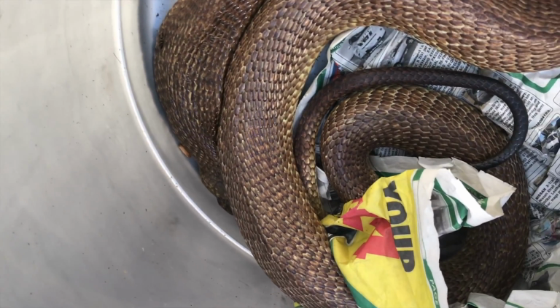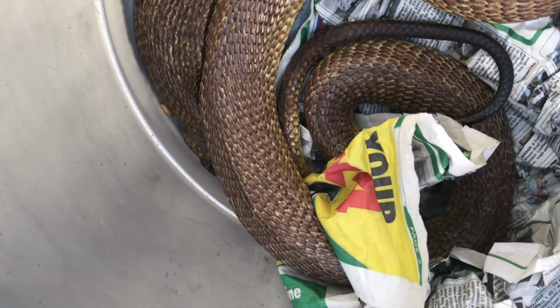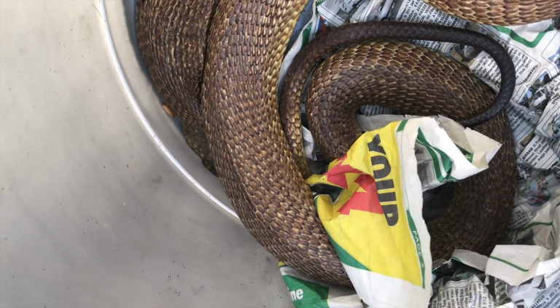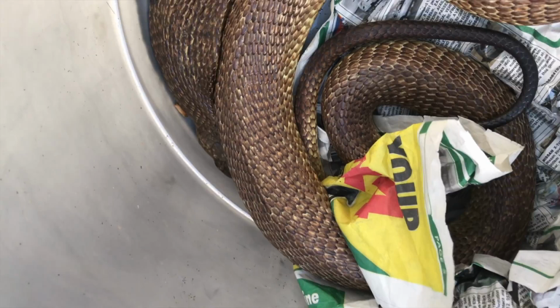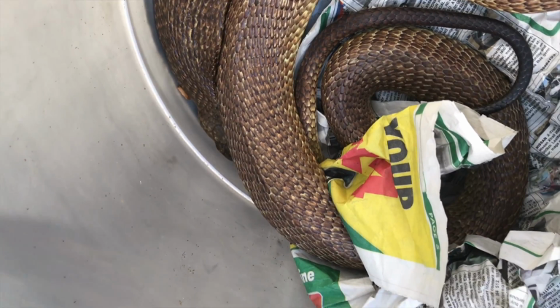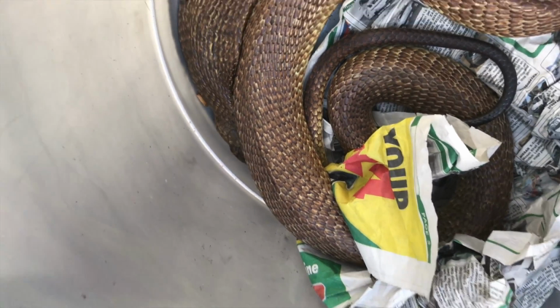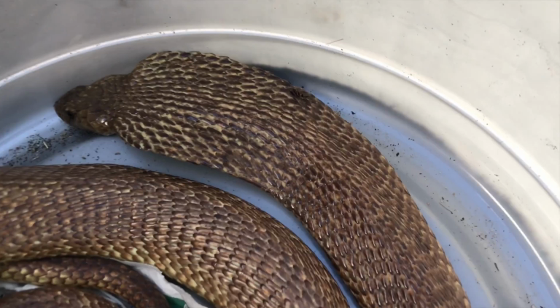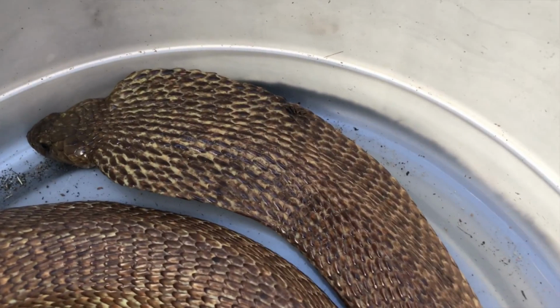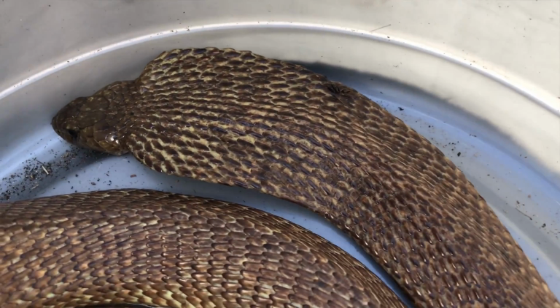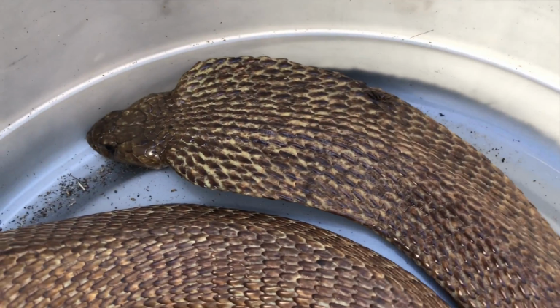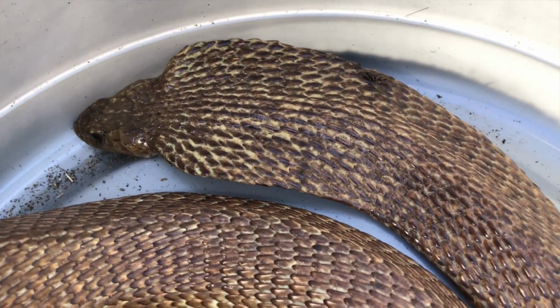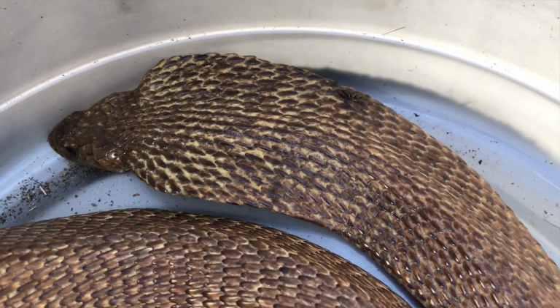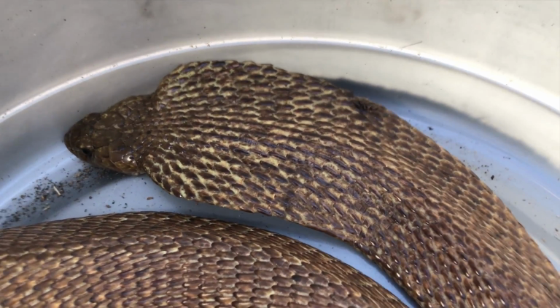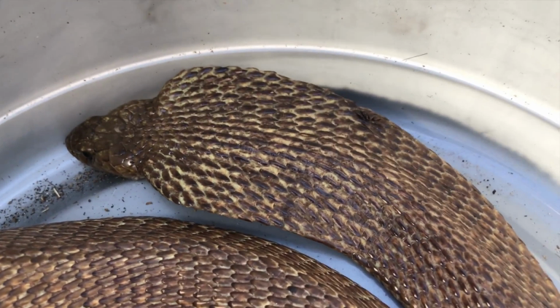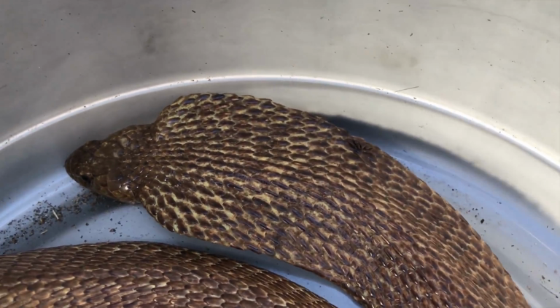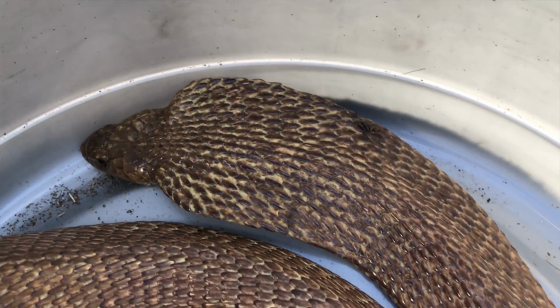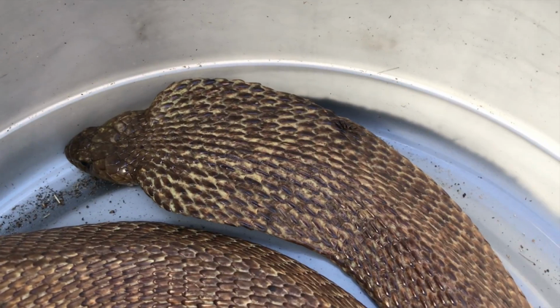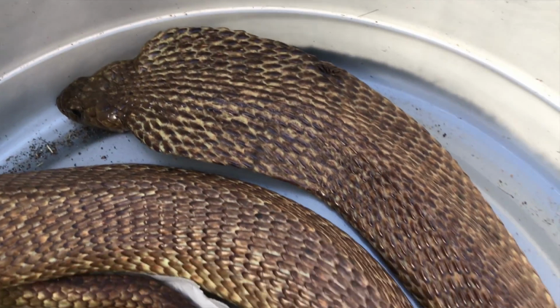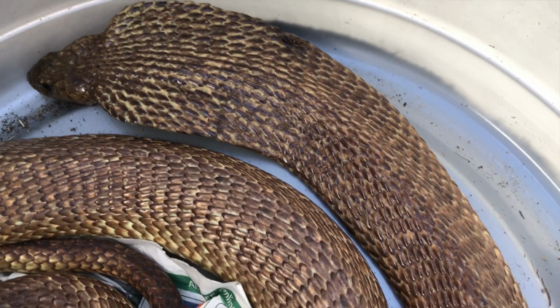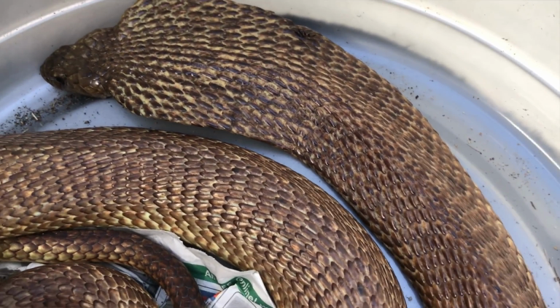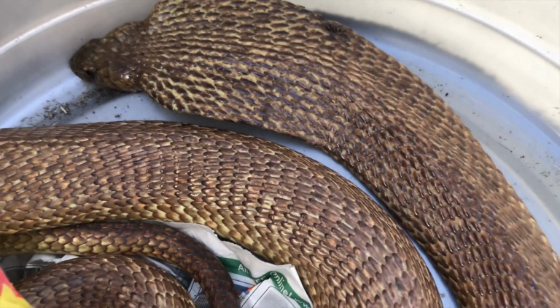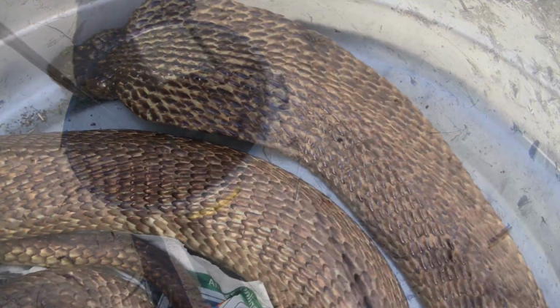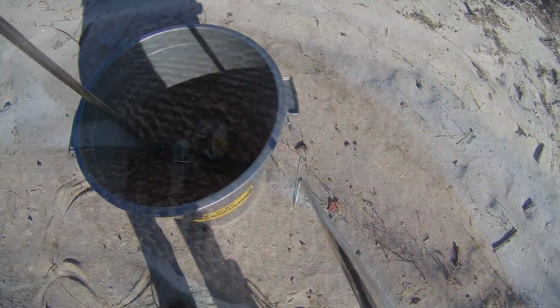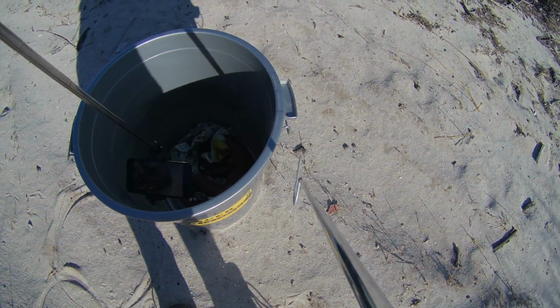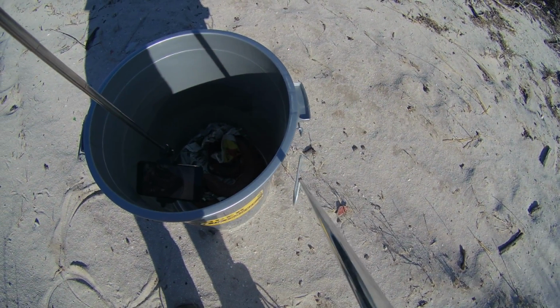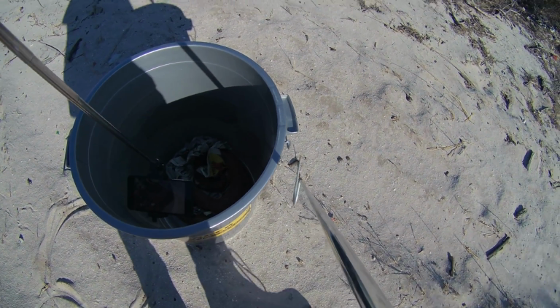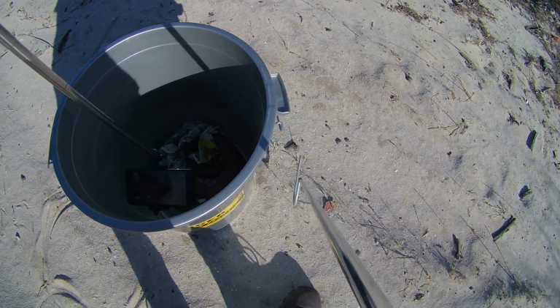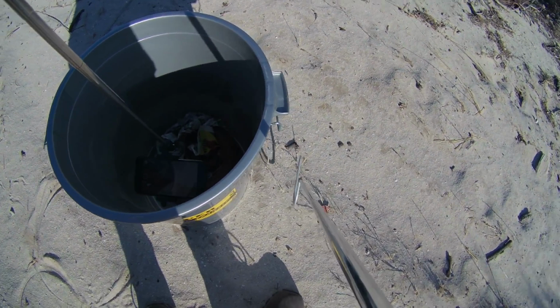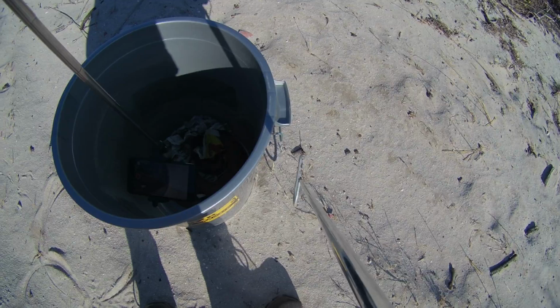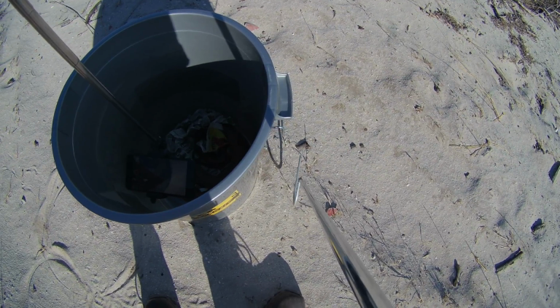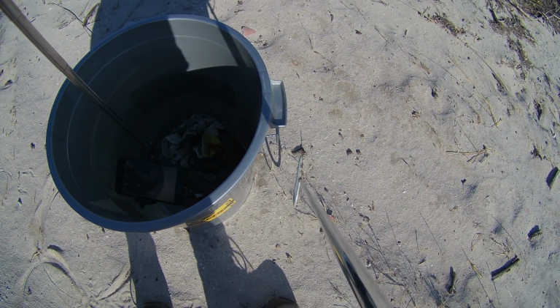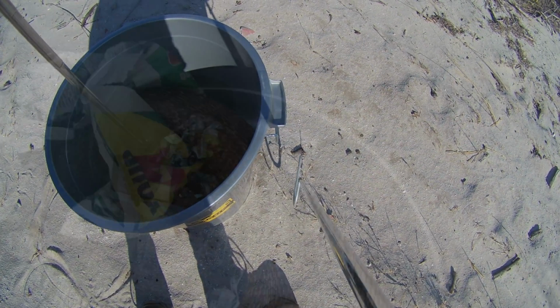If you, a pet, a friend, or a neighbour ever does get bitten by a snake like this, the only thing you can do is get to a hospital as quickly as possible. As long as it's a hospital with a trauma unit, they will be able to treat you there.